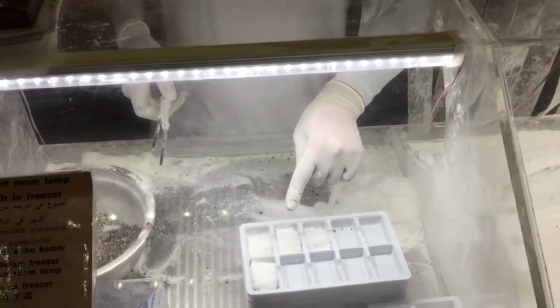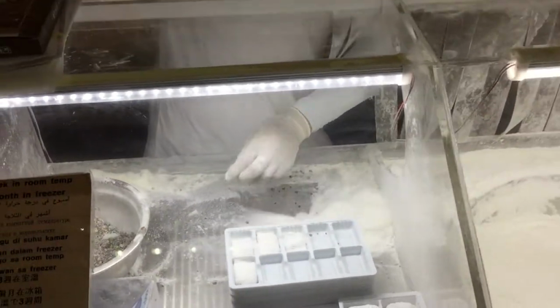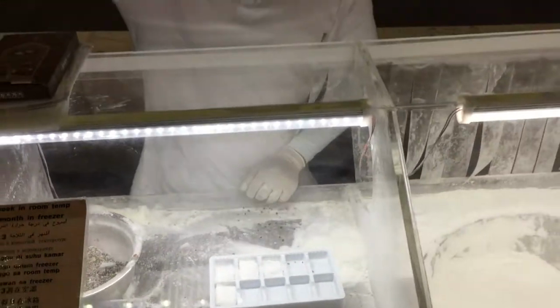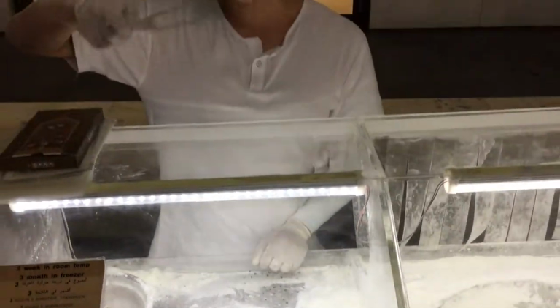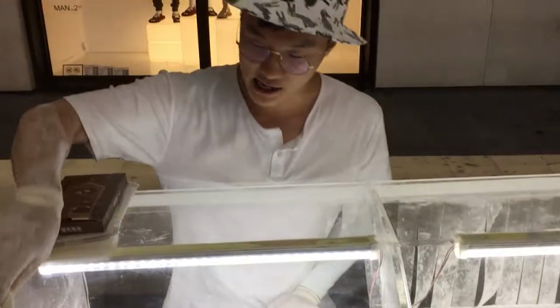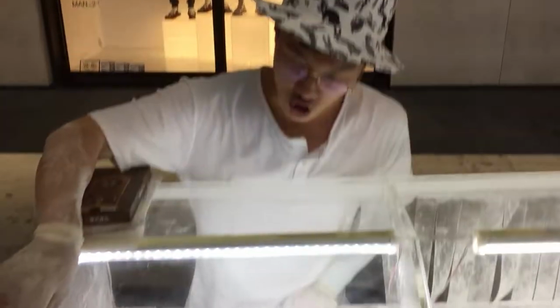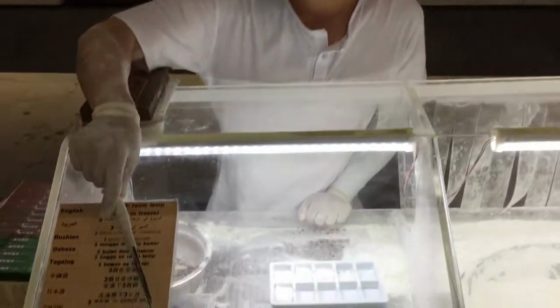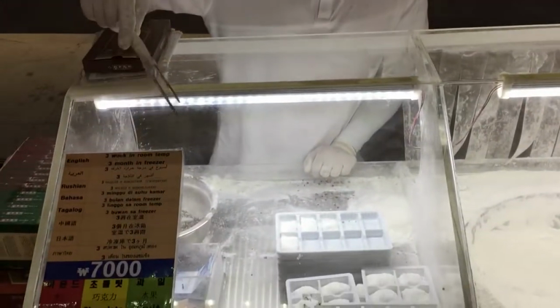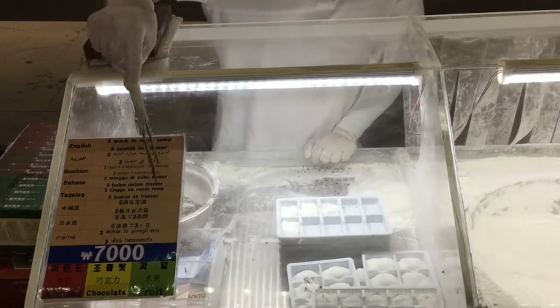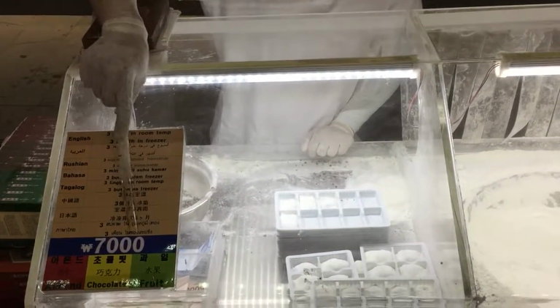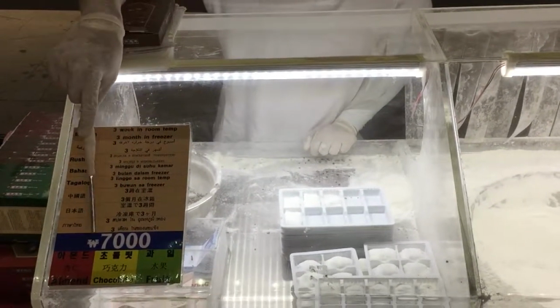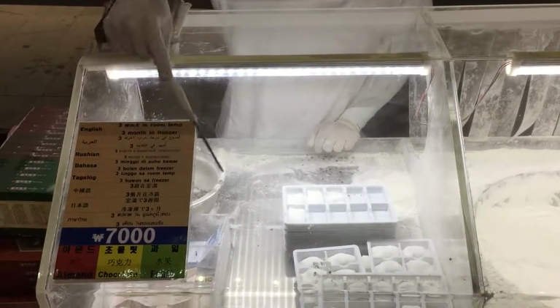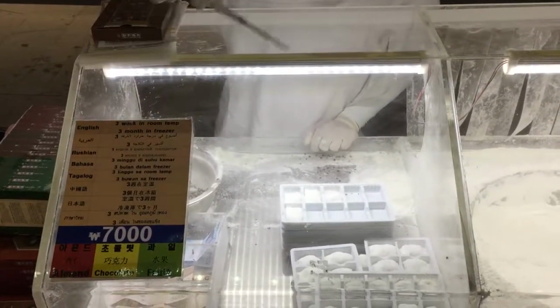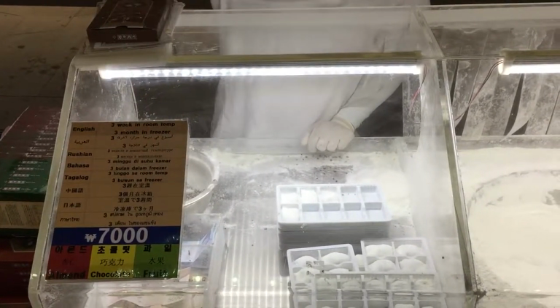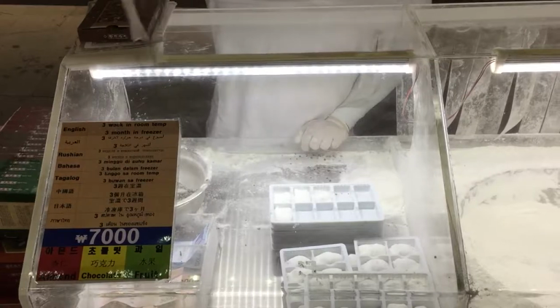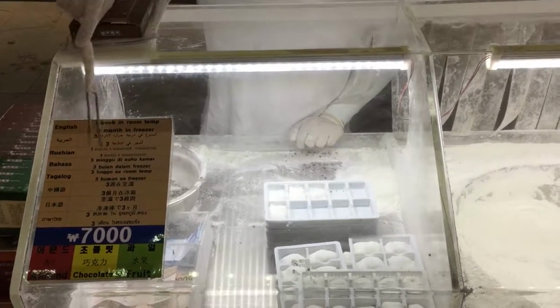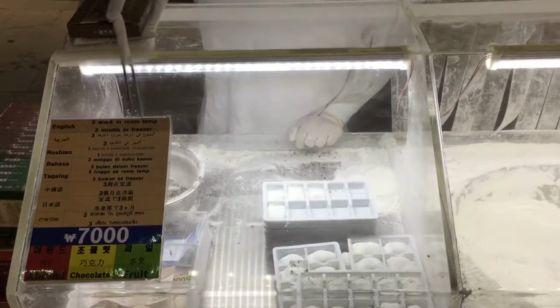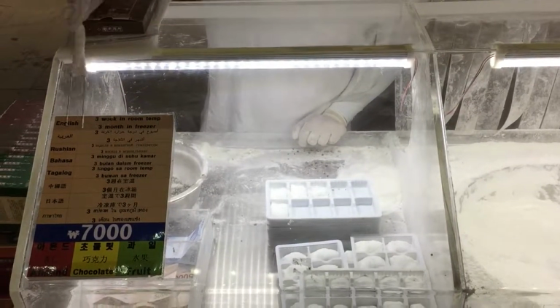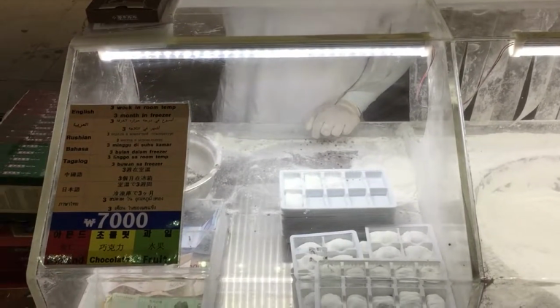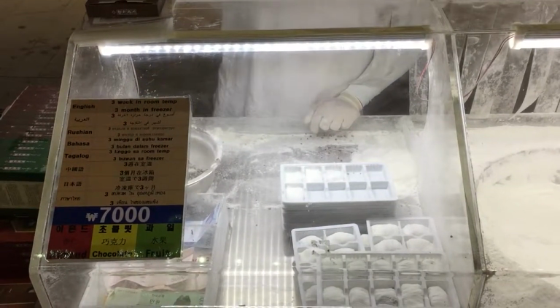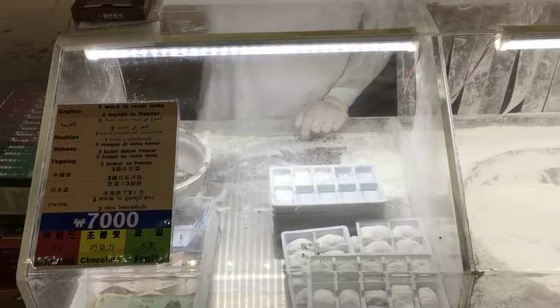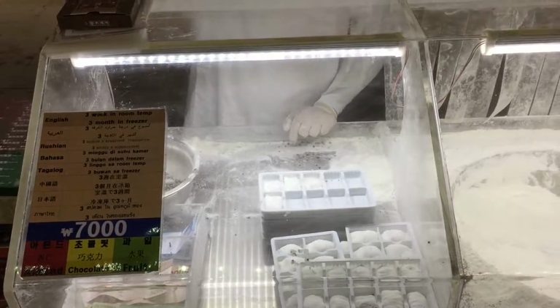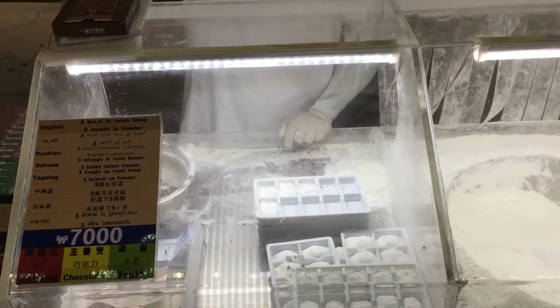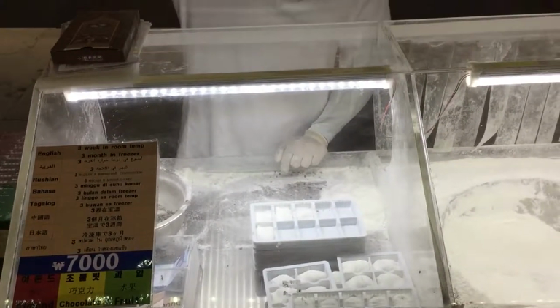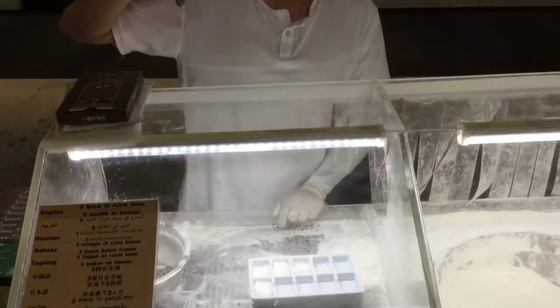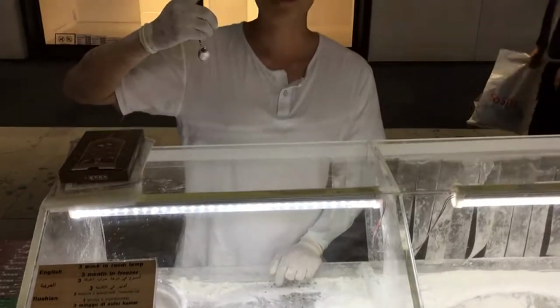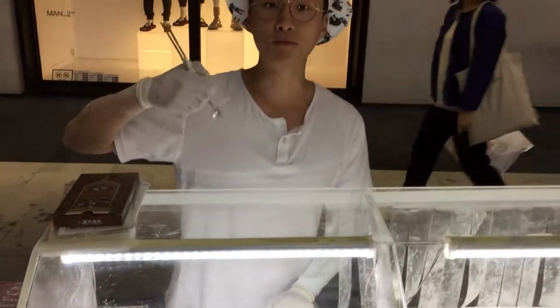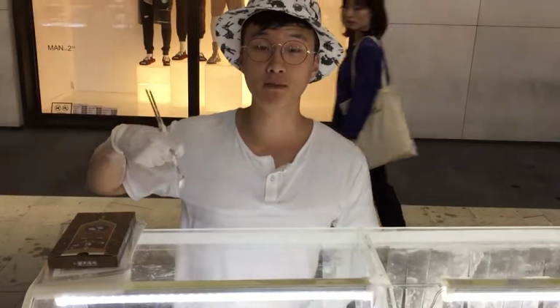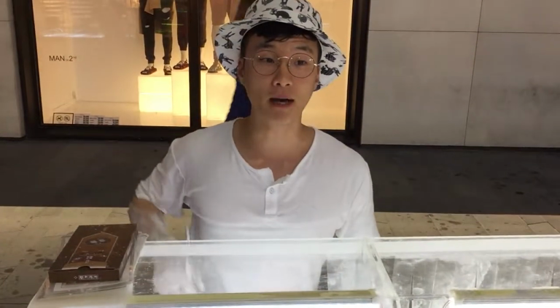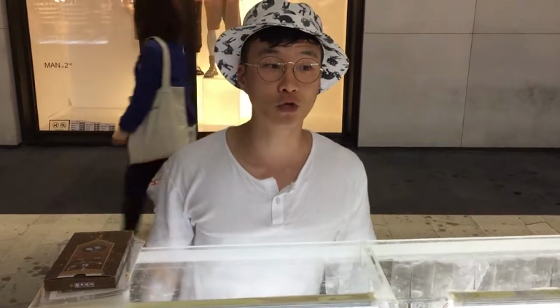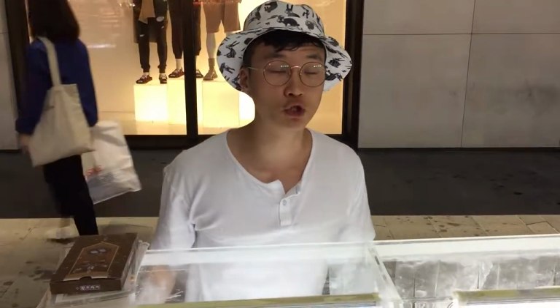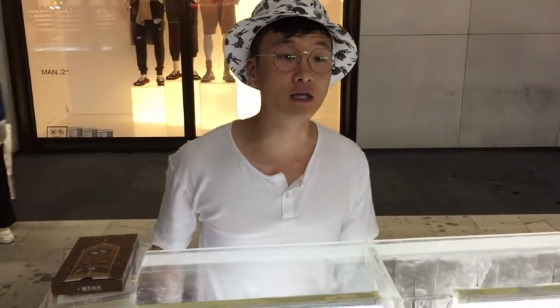I have three different flavors. I'm on chocolate — first flavor. One shape is 7,000. This cookie lasts one month, no problem, at room temperature. And three months, no problem, in the refrigerator. Many people from Germany buy this cookie for souvenirs.